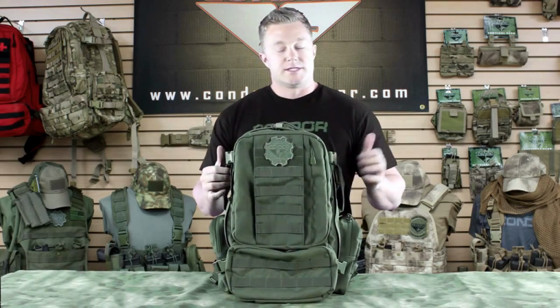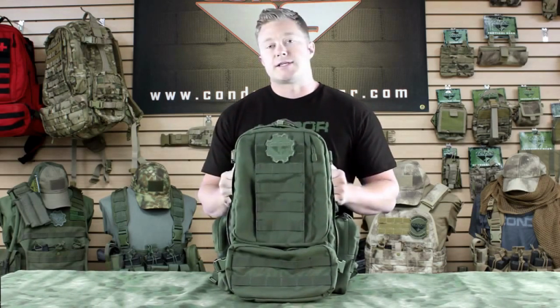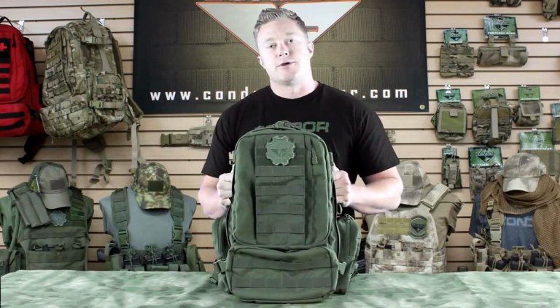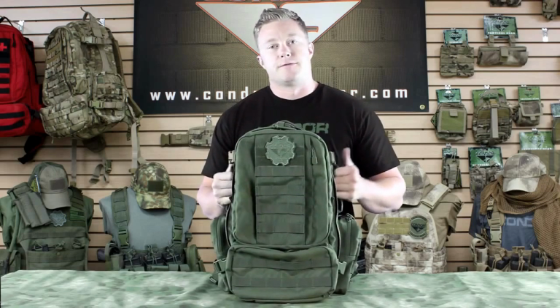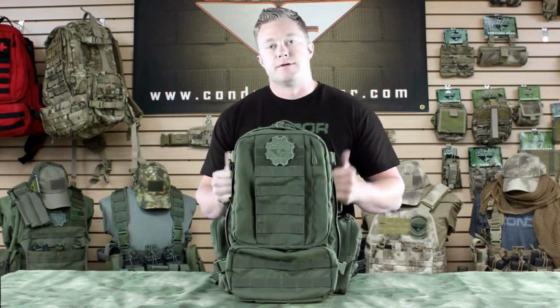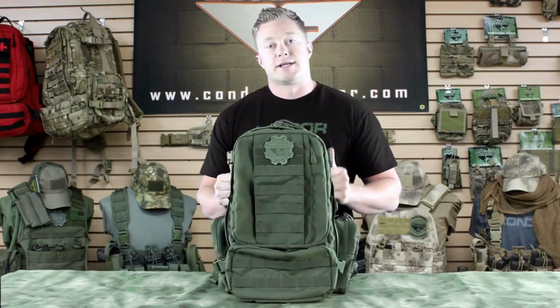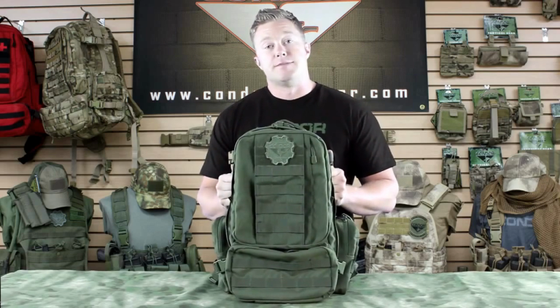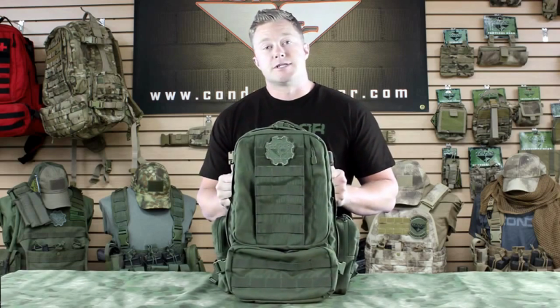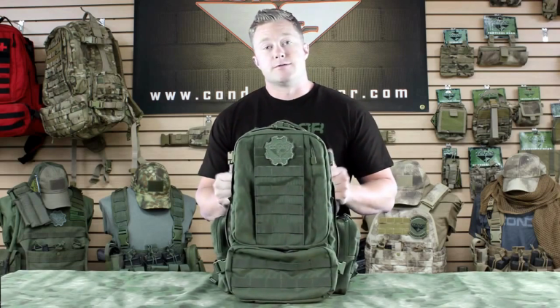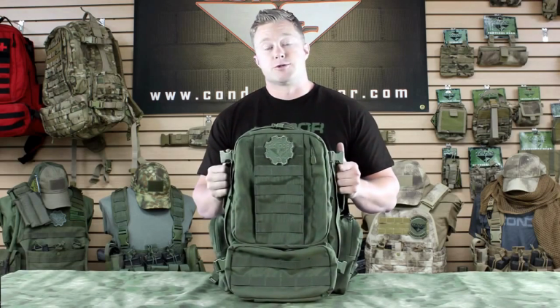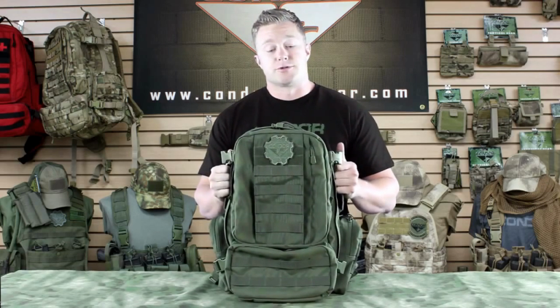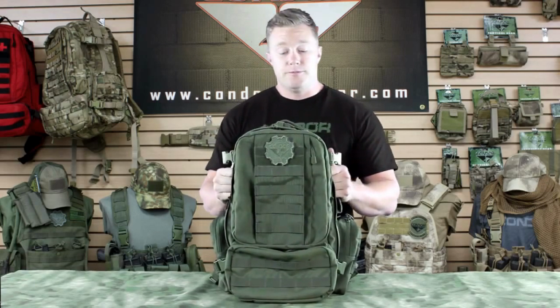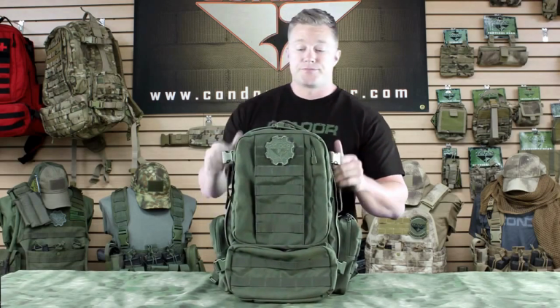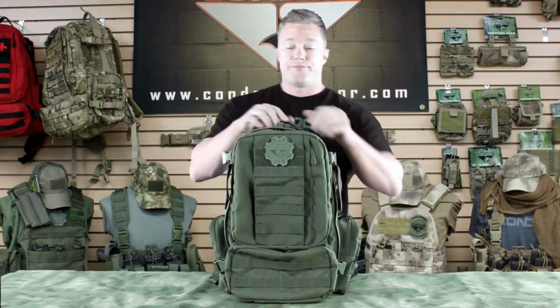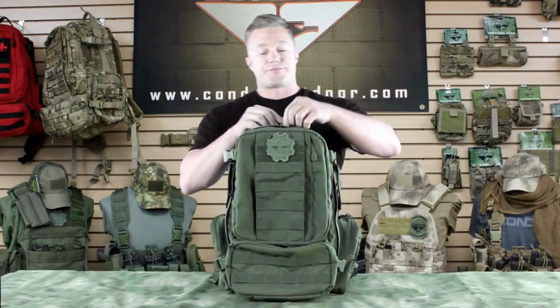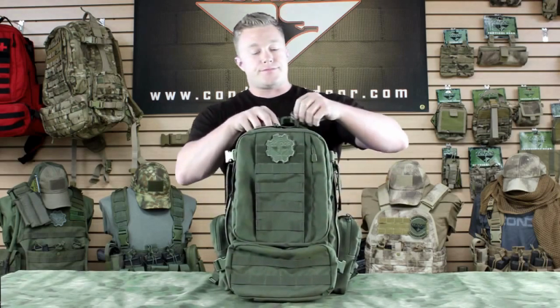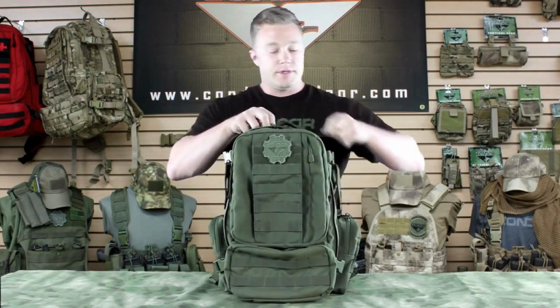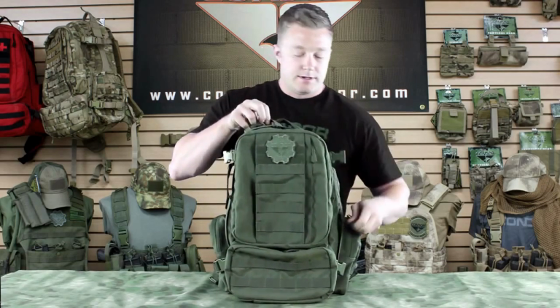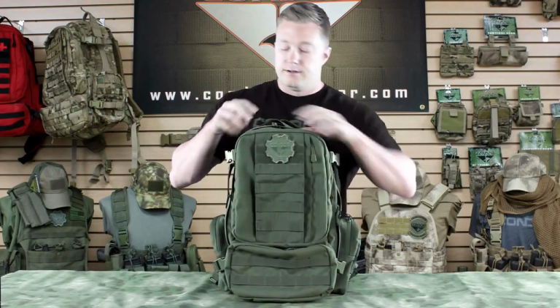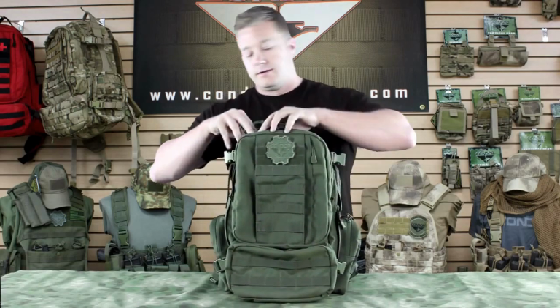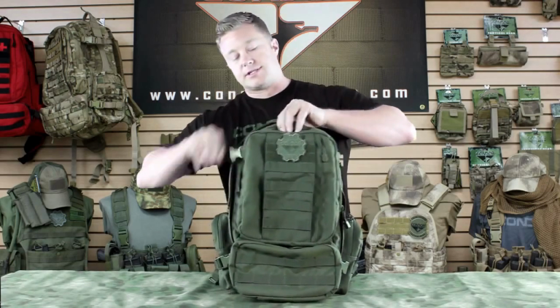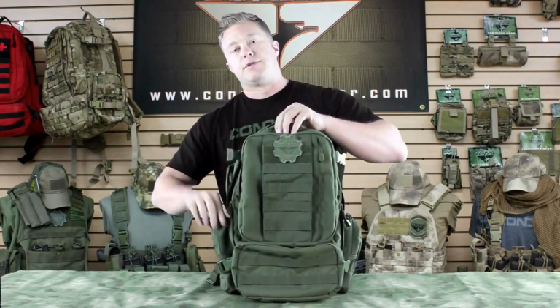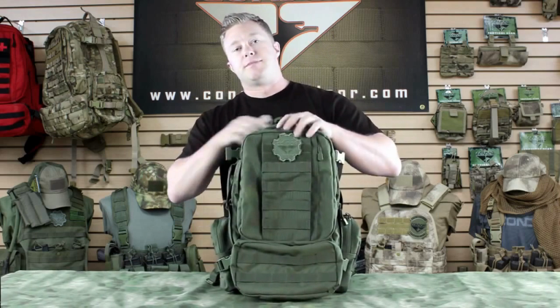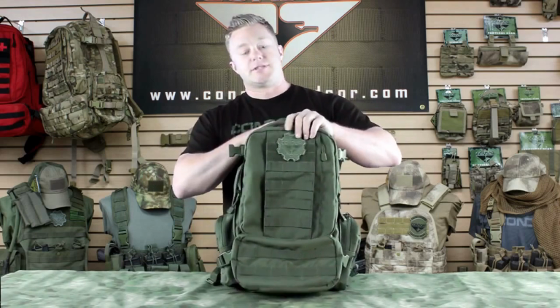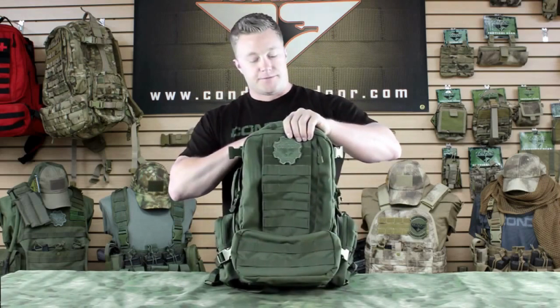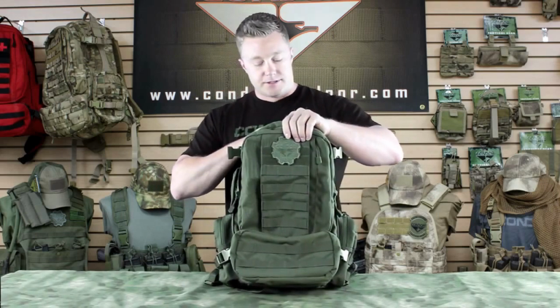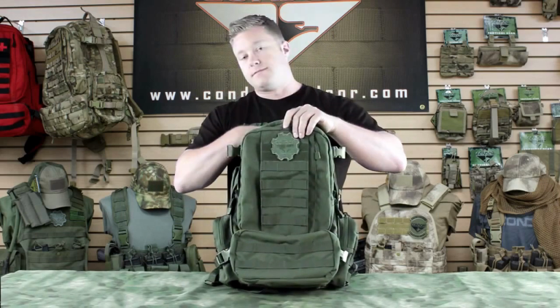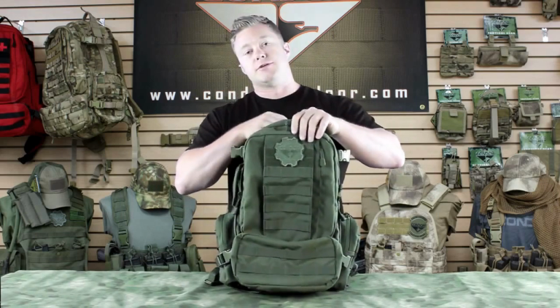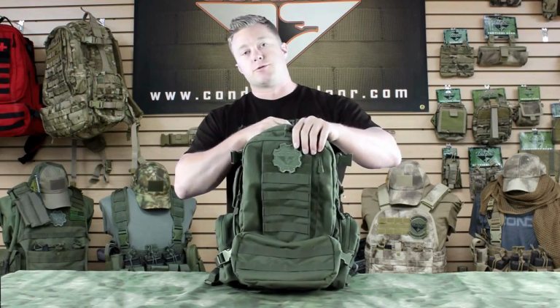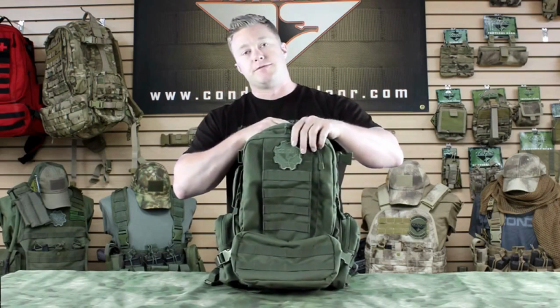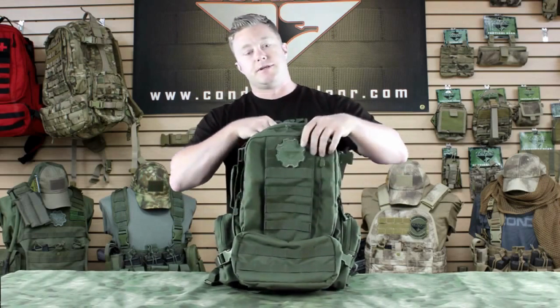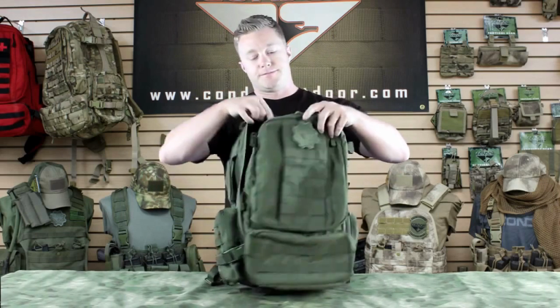This pack is great for a day mission or a short patrol. It's got plenty of pouches for you to store whatever you need in there.